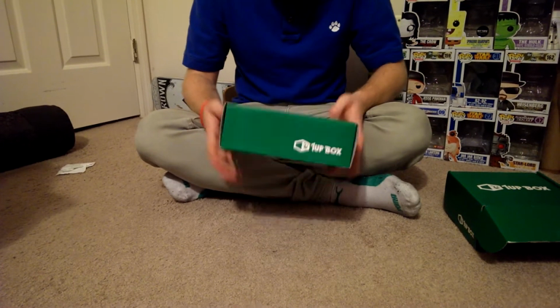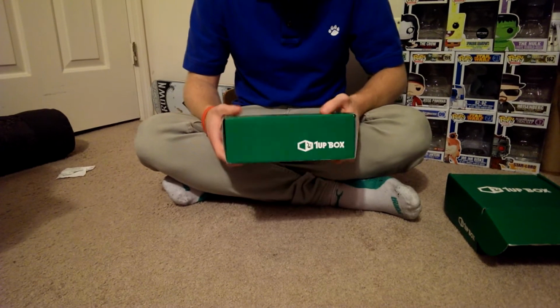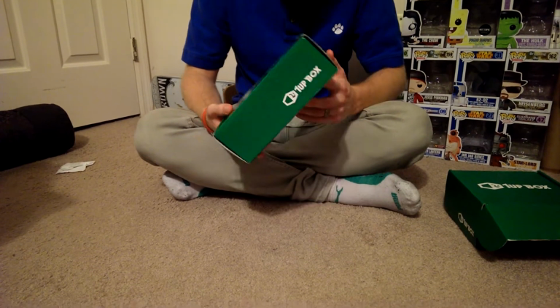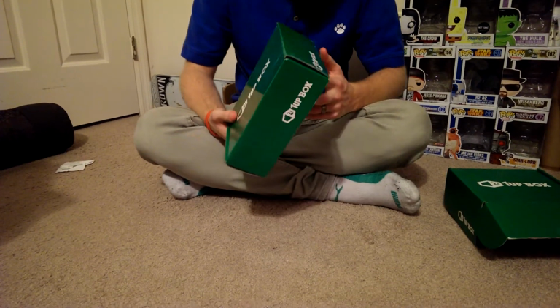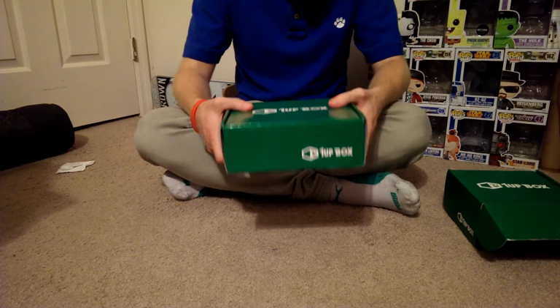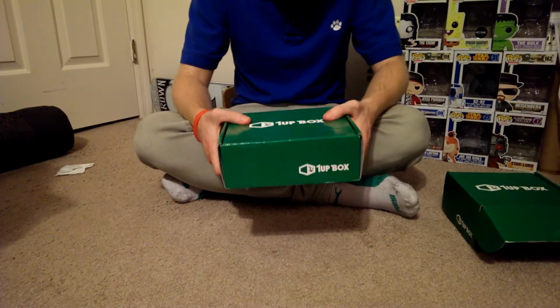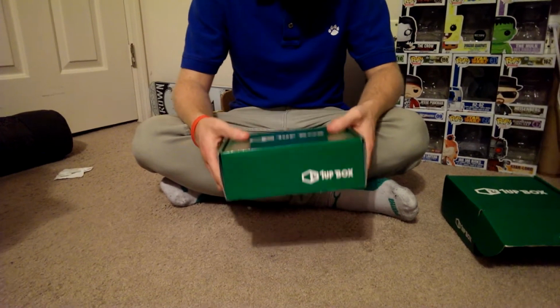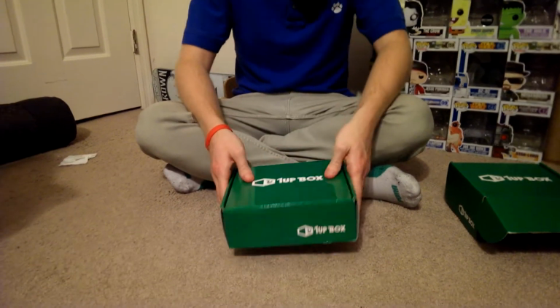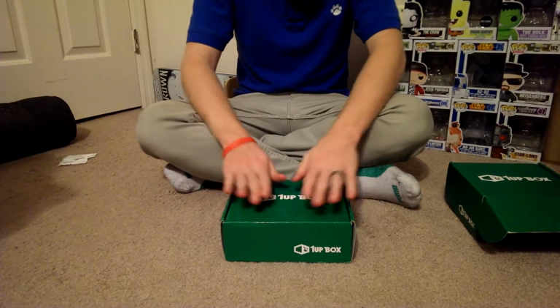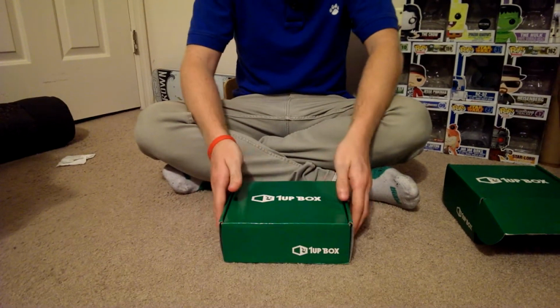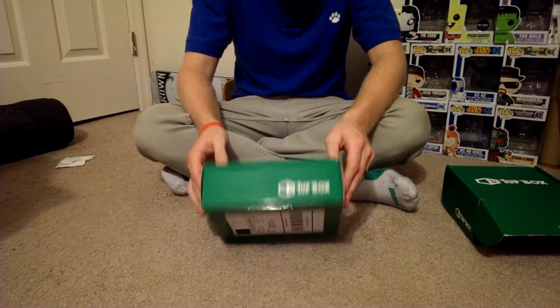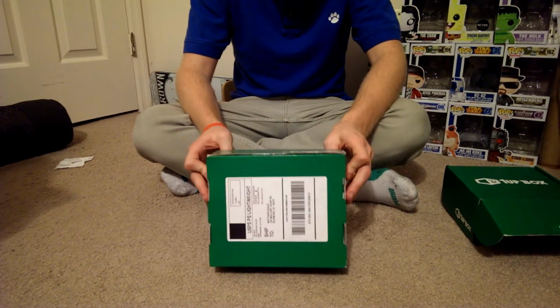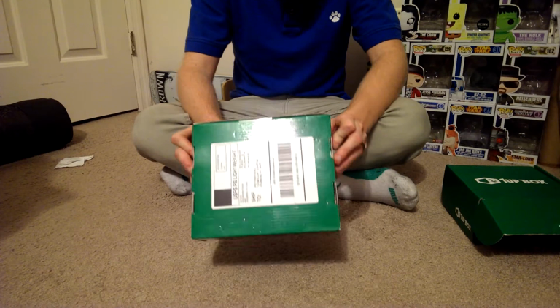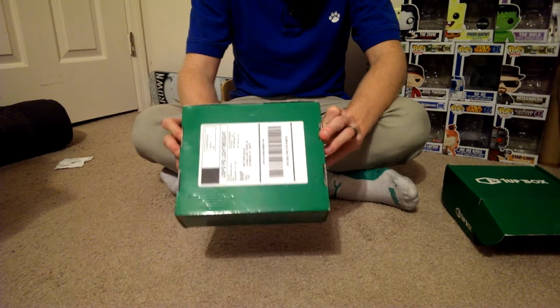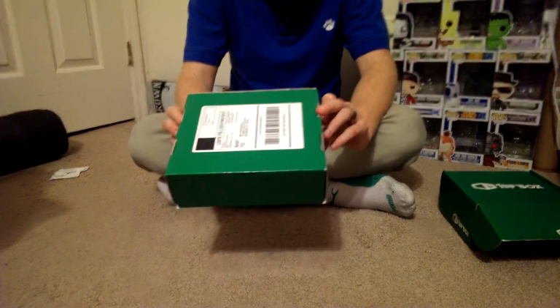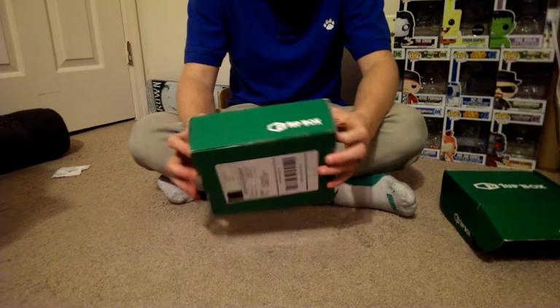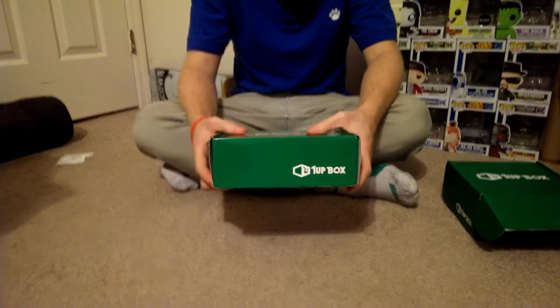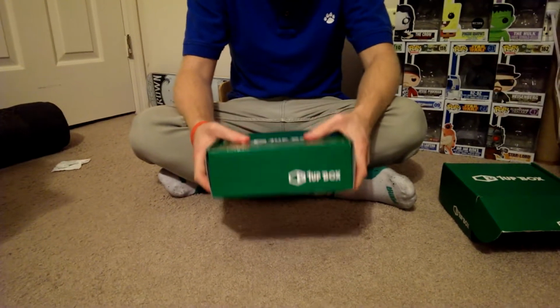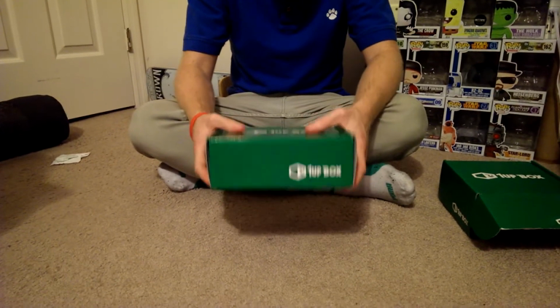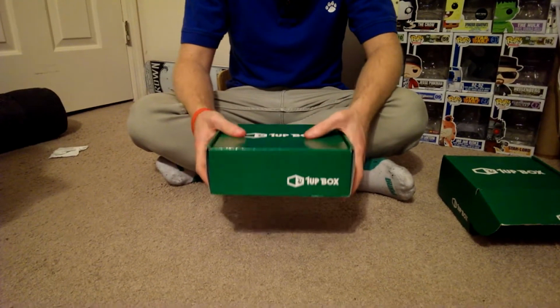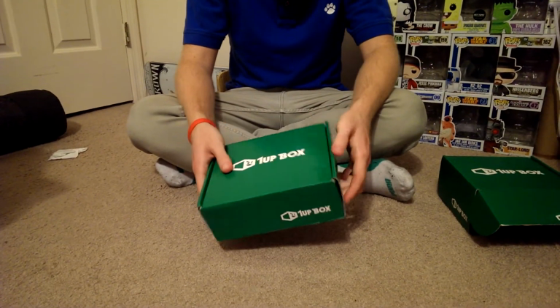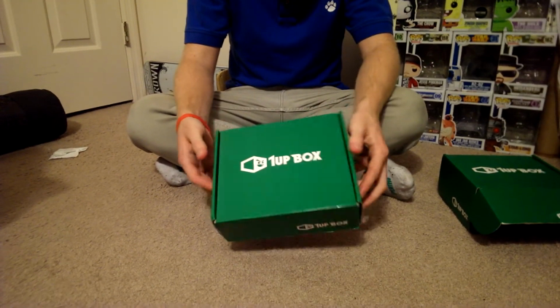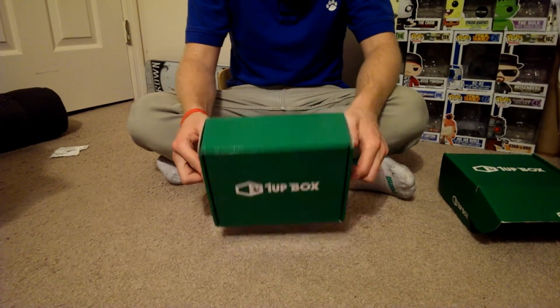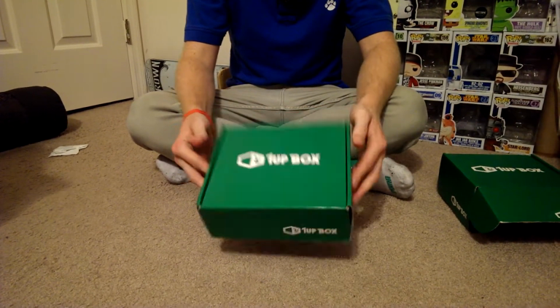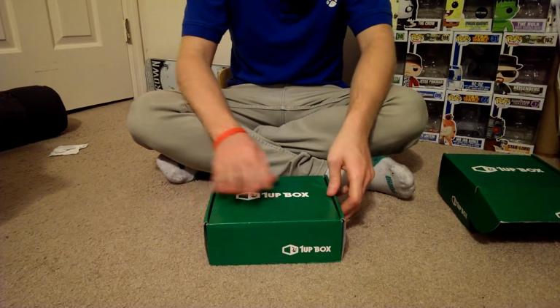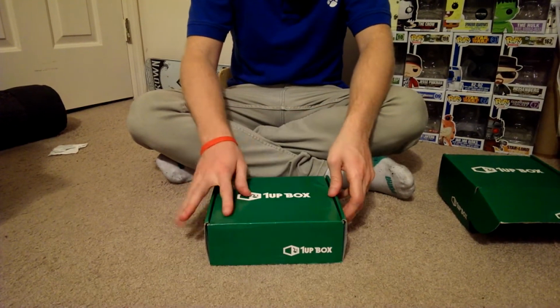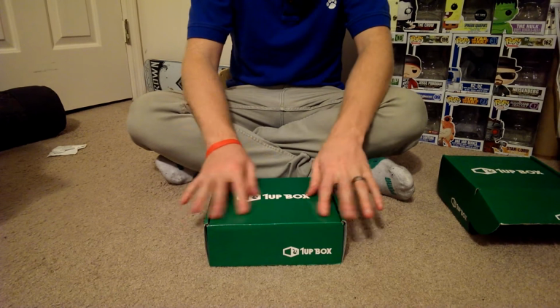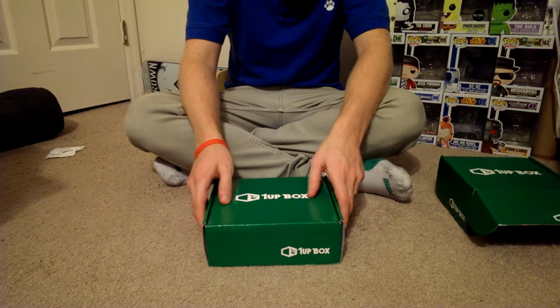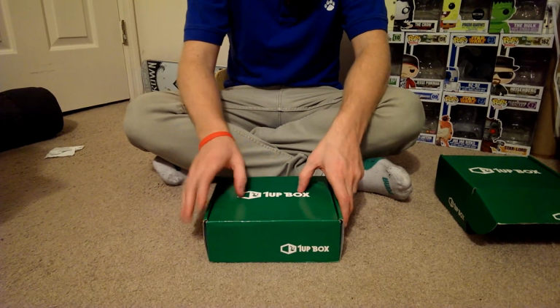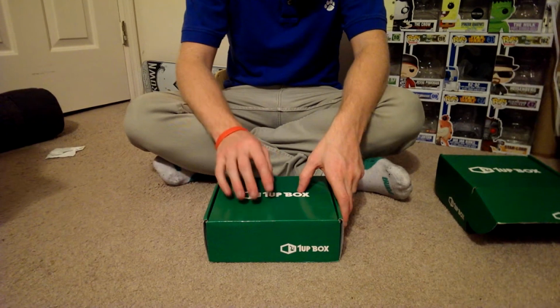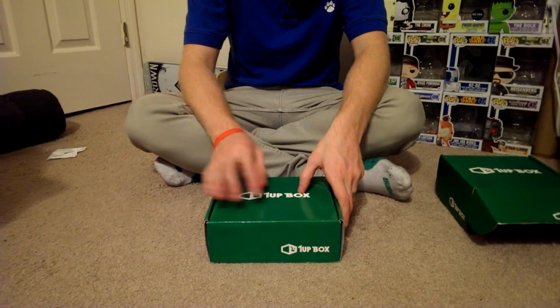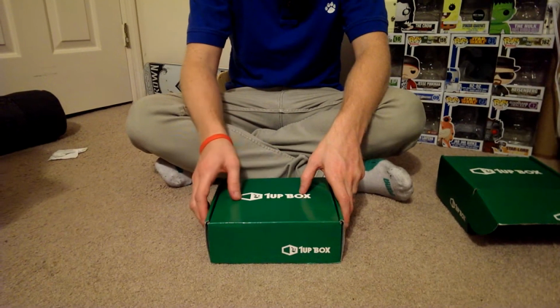This box is a little different — it's a little more thin but a little wider. I'm not sure what that means. I'm wondering if there's a plushie in it this time. It is a little slicker, so they changed the design a little bit. I do like the slickness better.